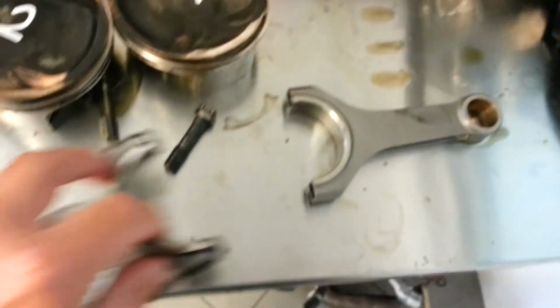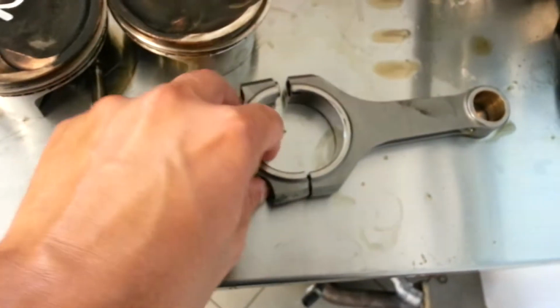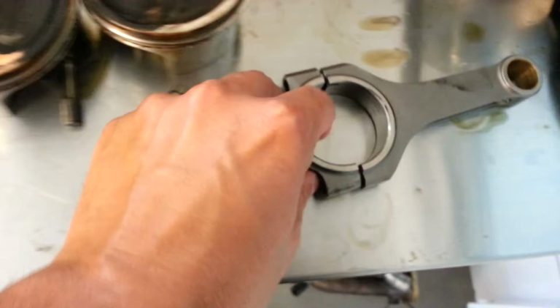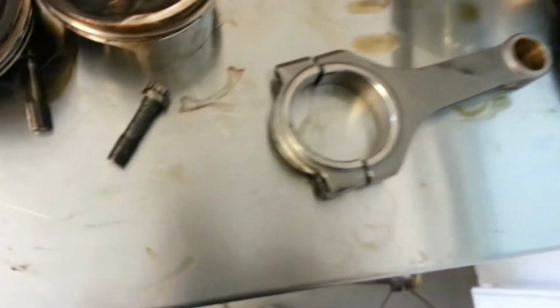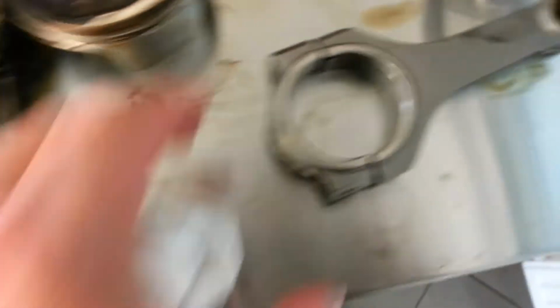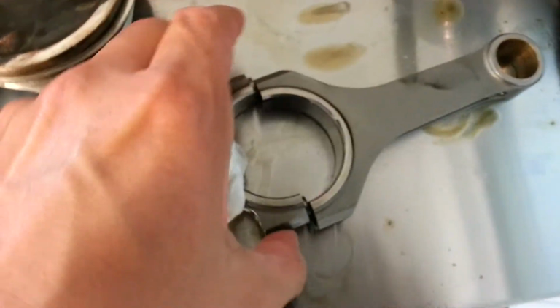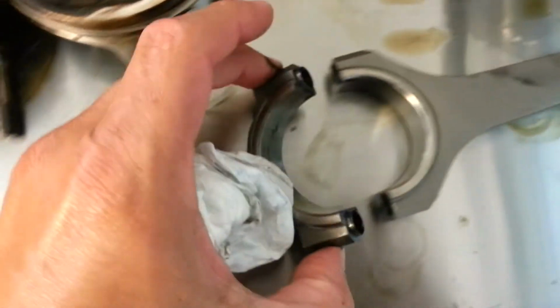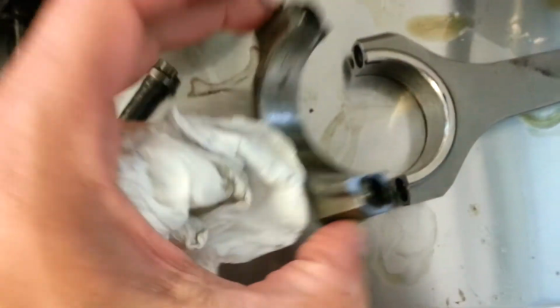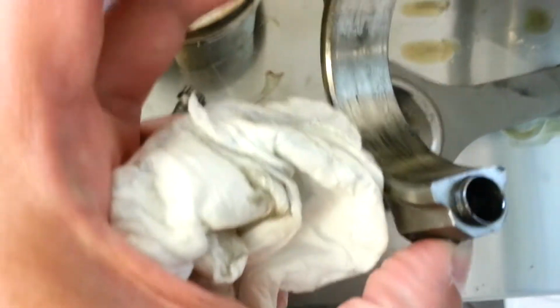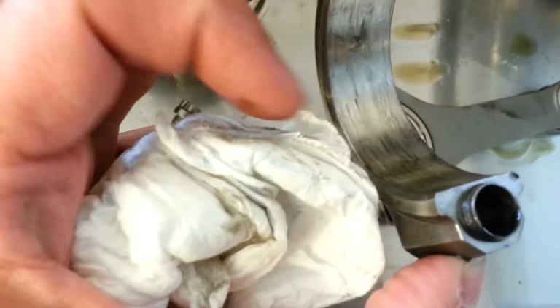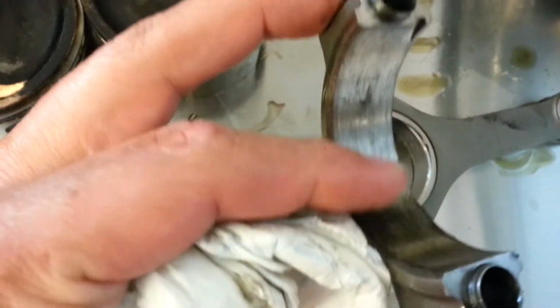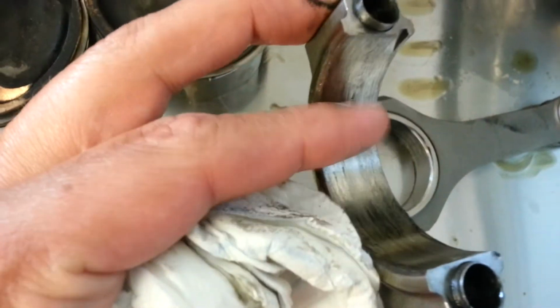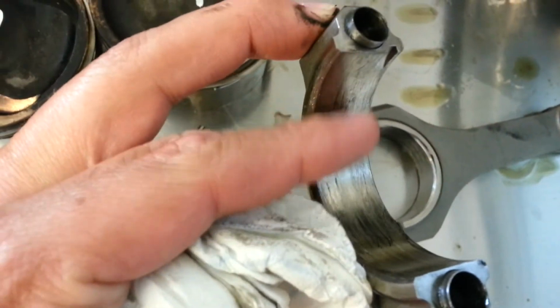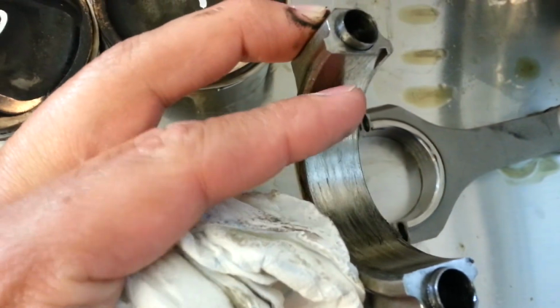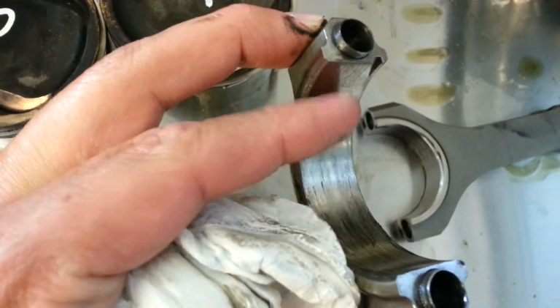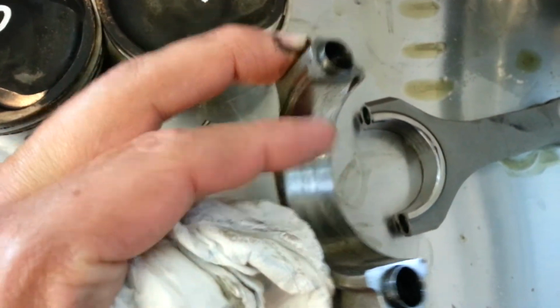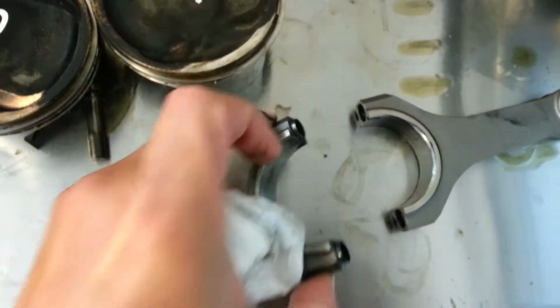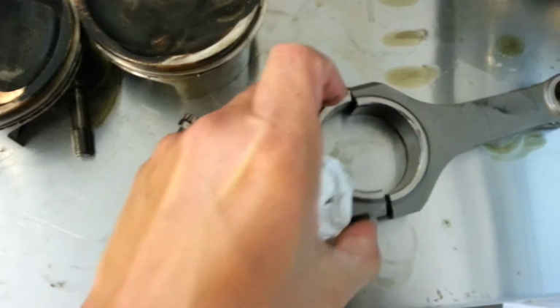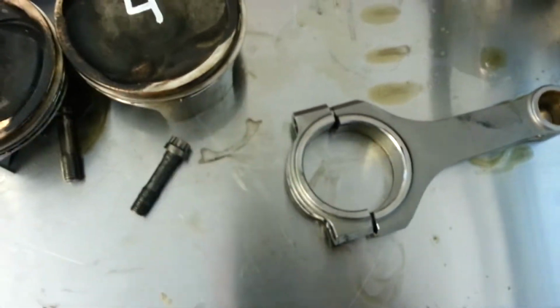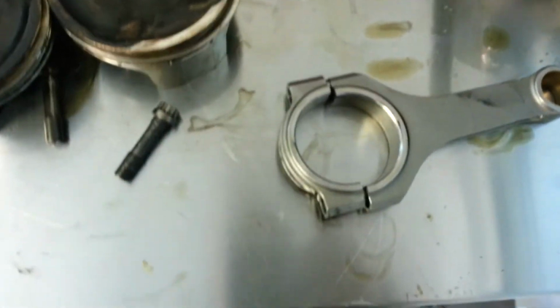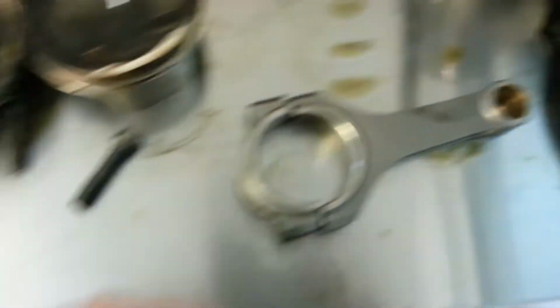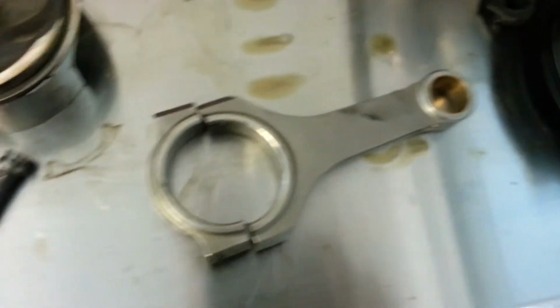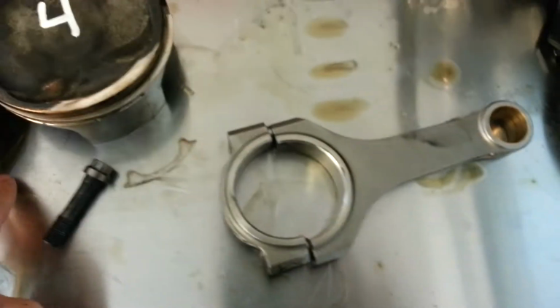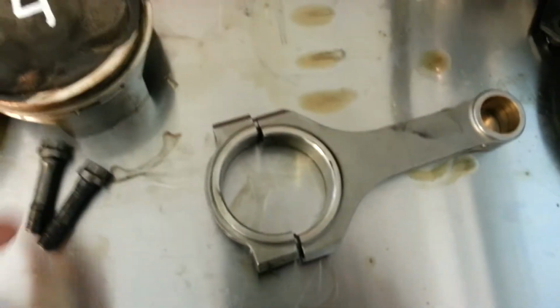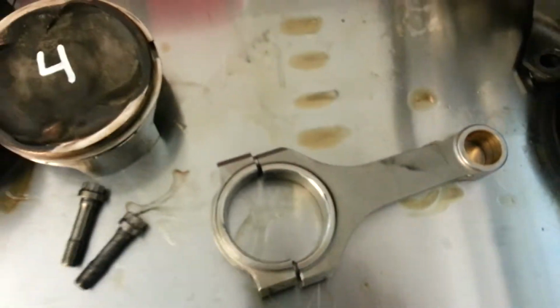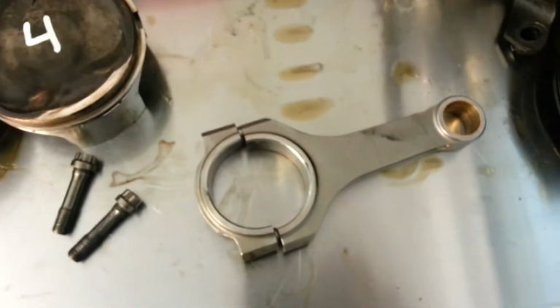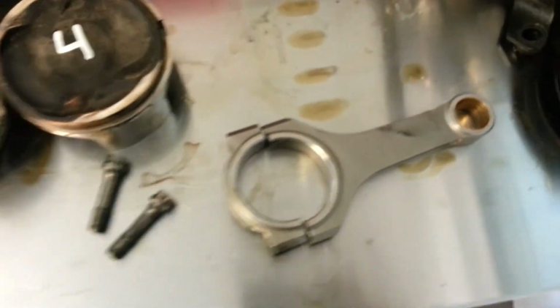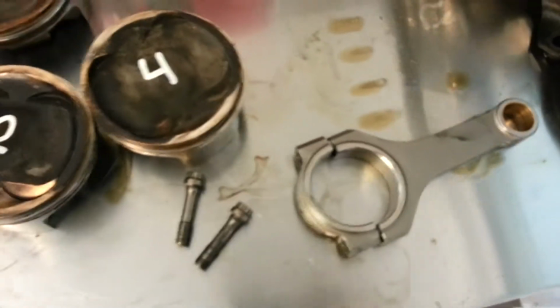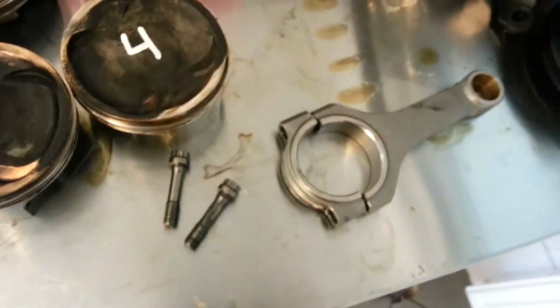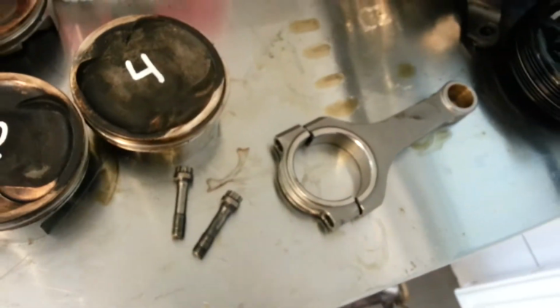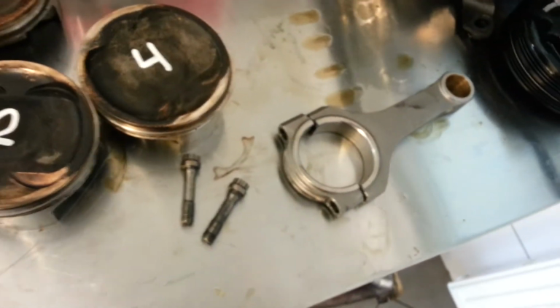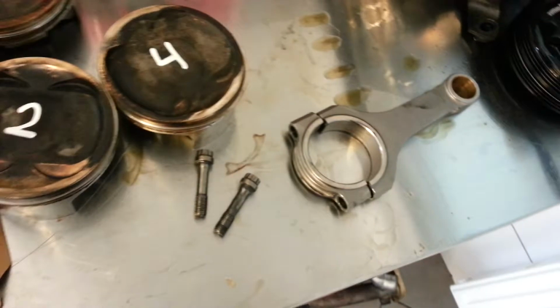The rods look okay. This is the one that was knocking a bit - might have to clean this up a bit and check the spec - but I will measure that, so I might not even need new rods, which is good.